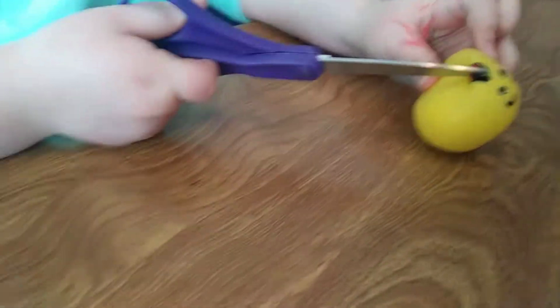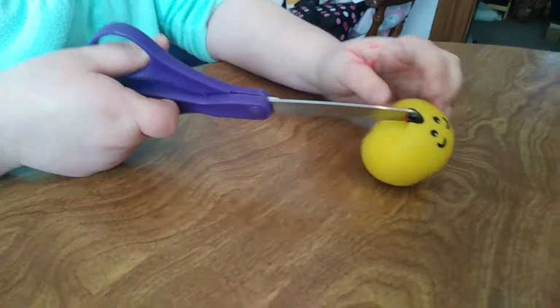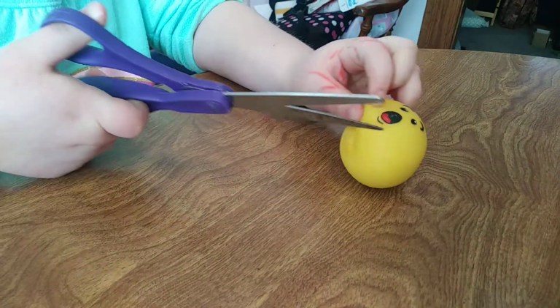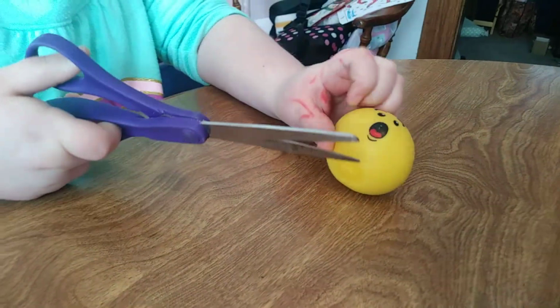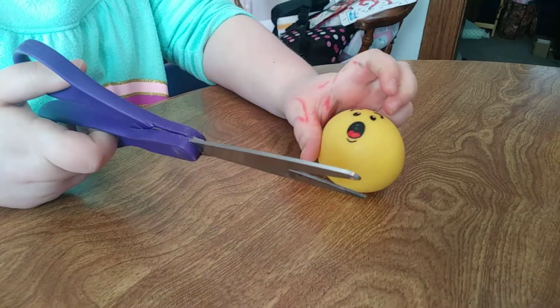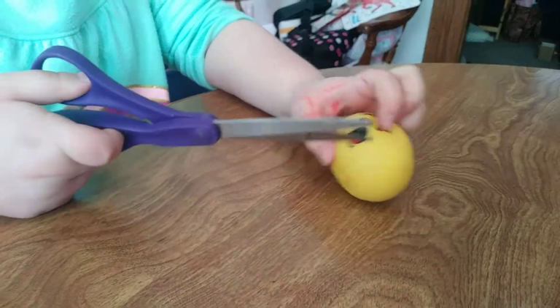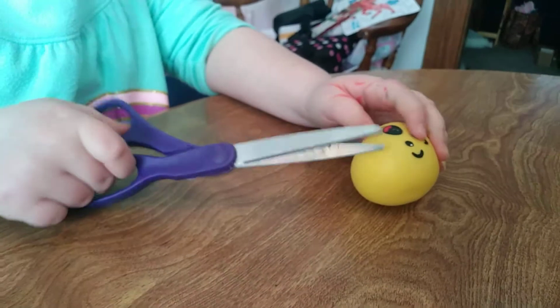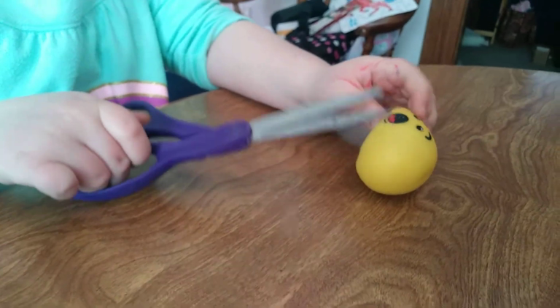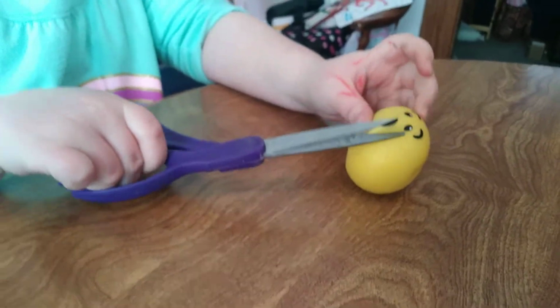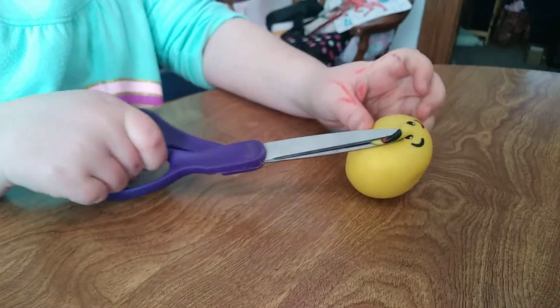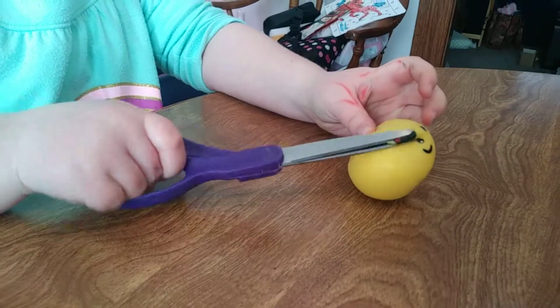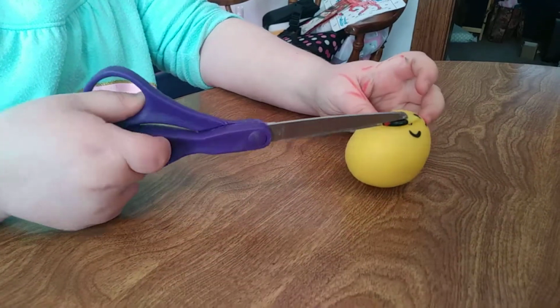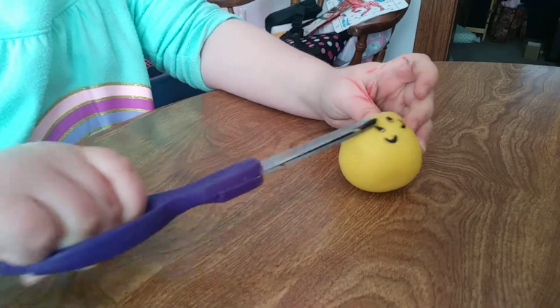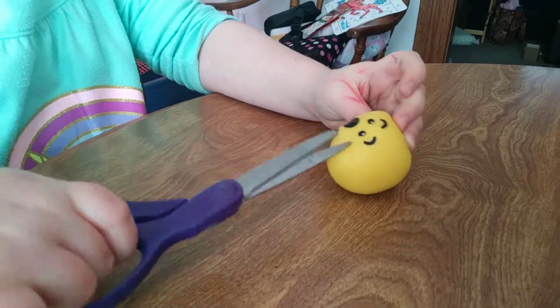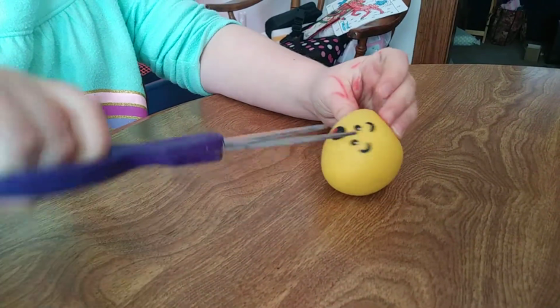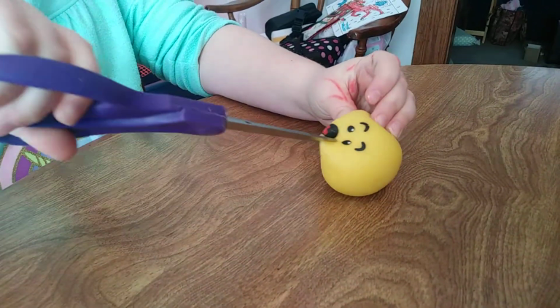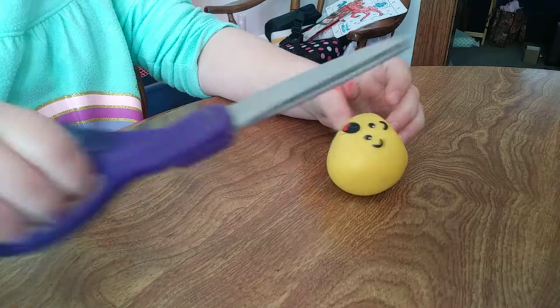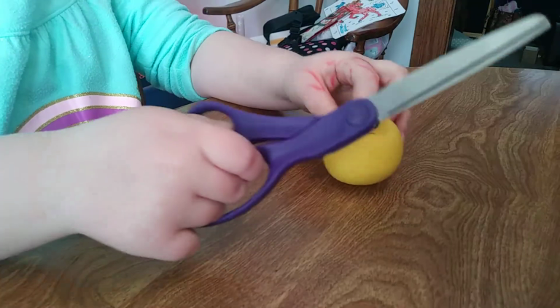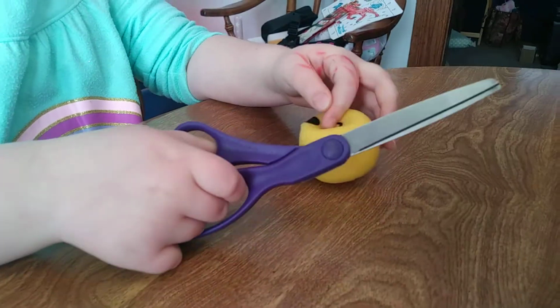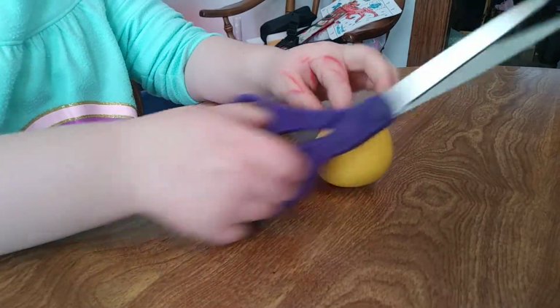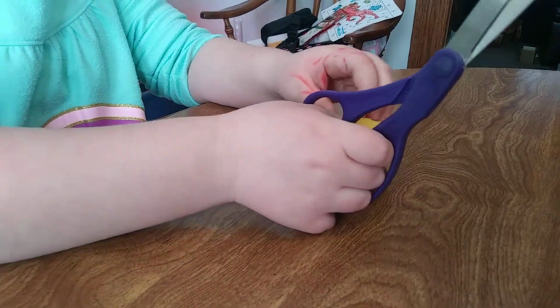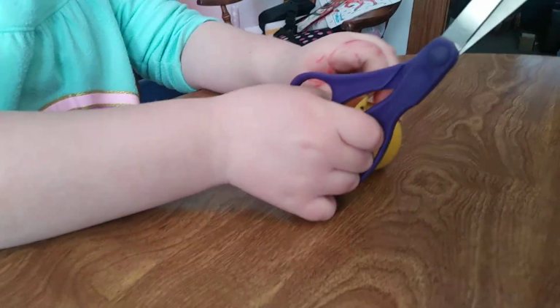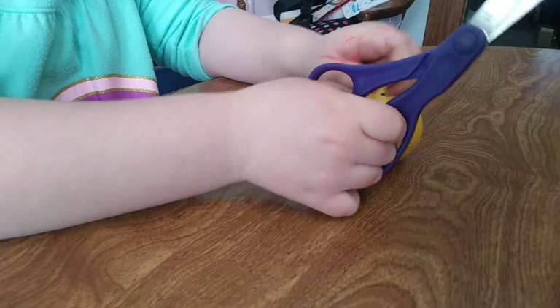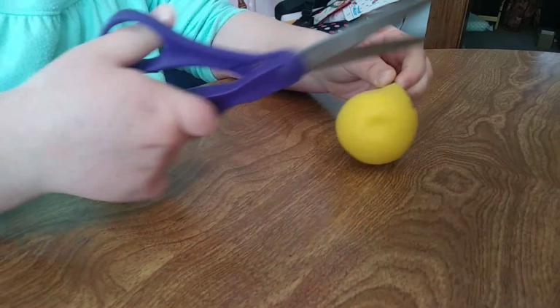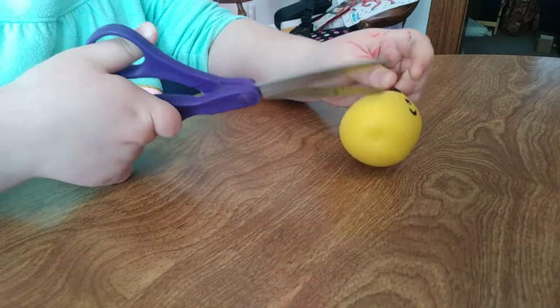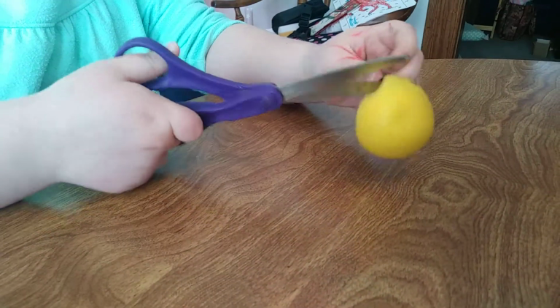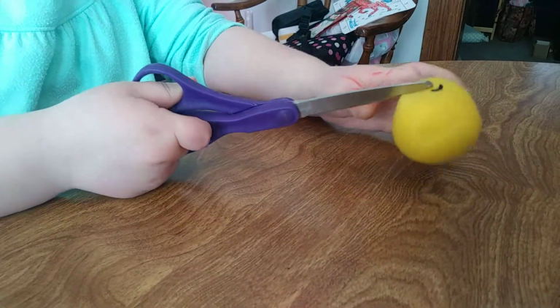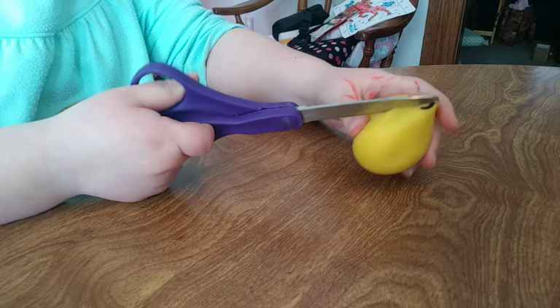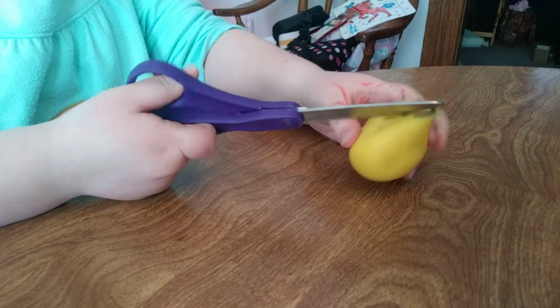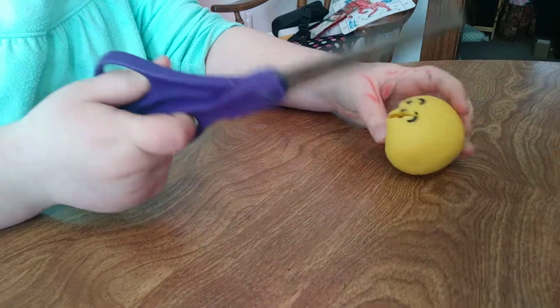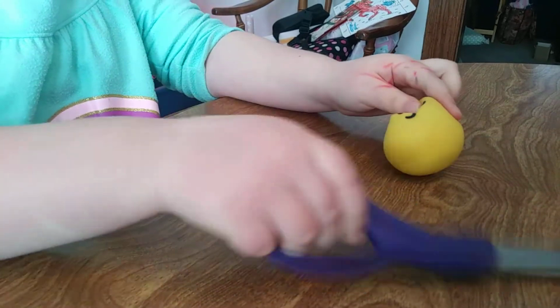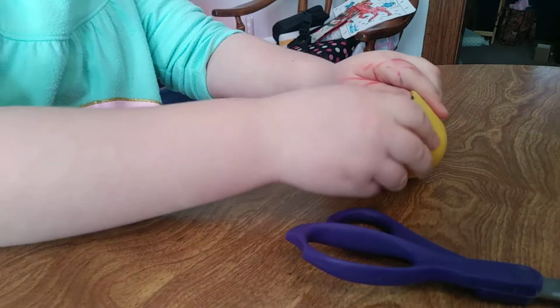Look at that face, it looks like it's freaking out. Here we go. We want to cut this open and see what it is. I'm going to get my daughter cutting her finger off on video — that'll be good. Right down the face.